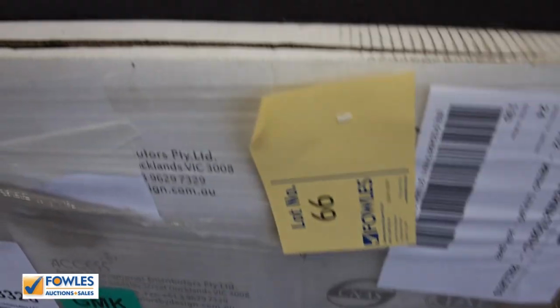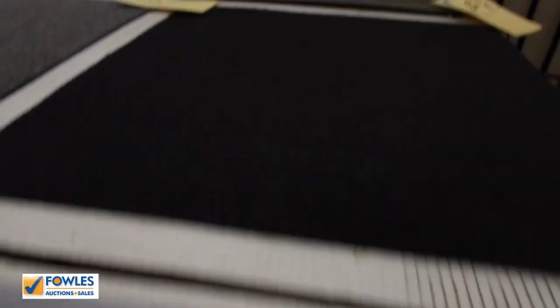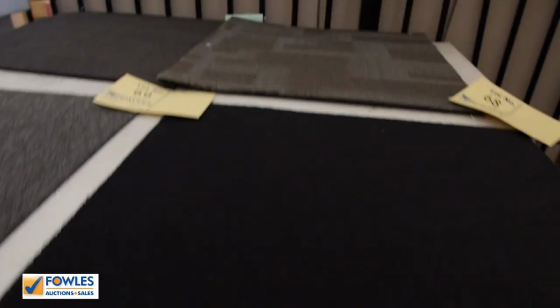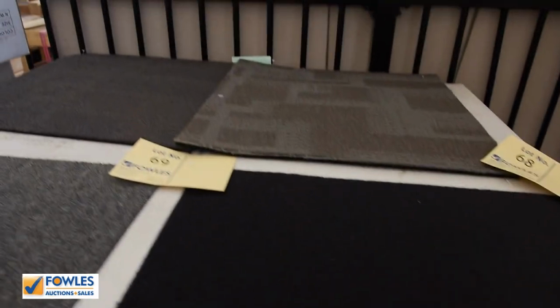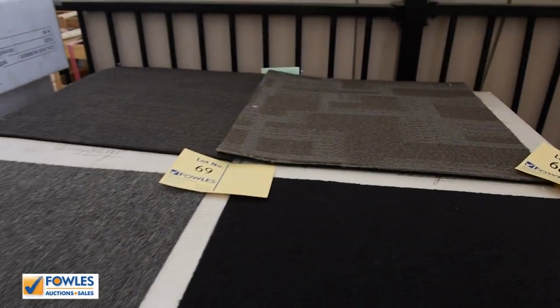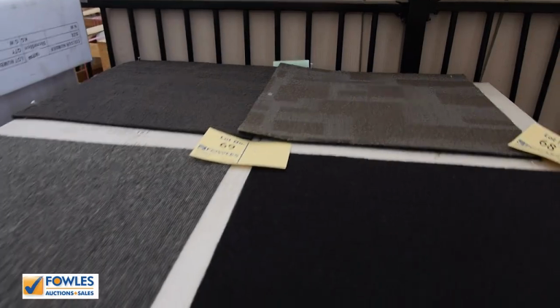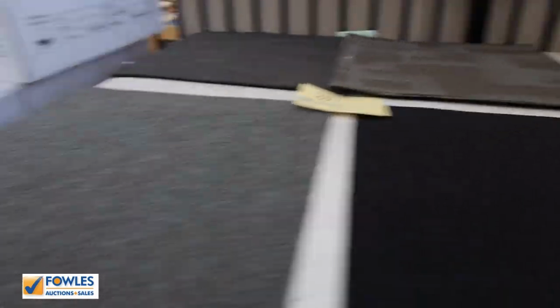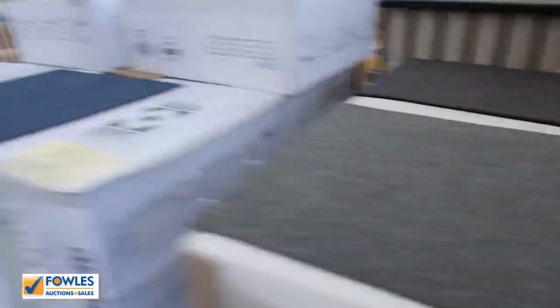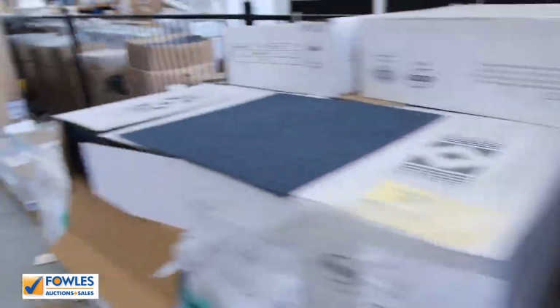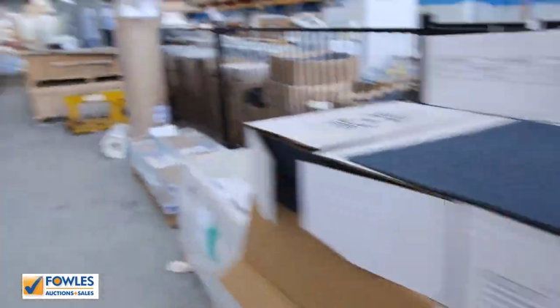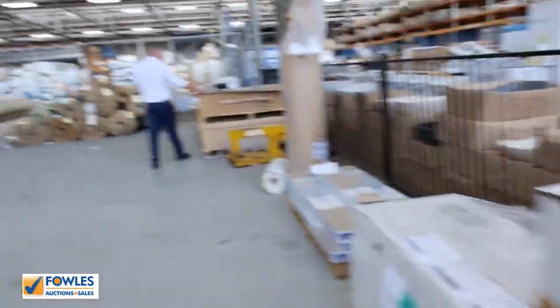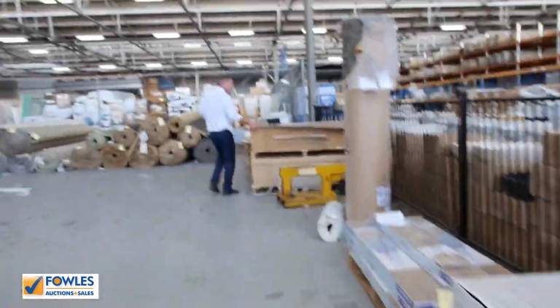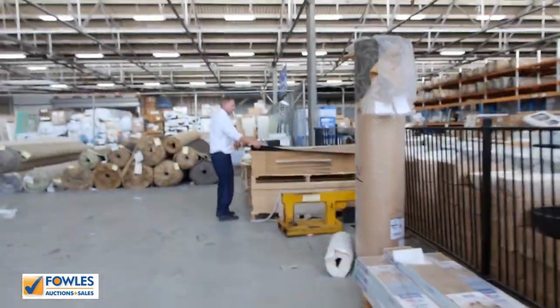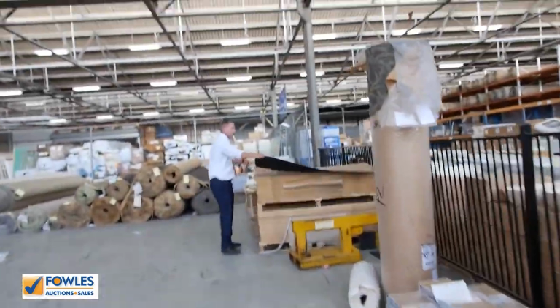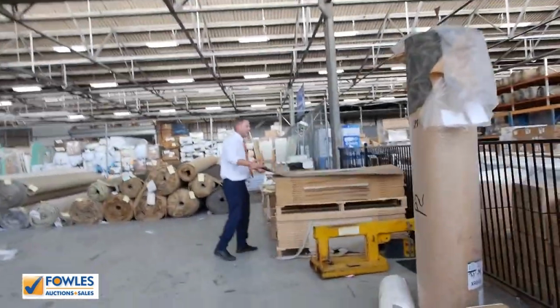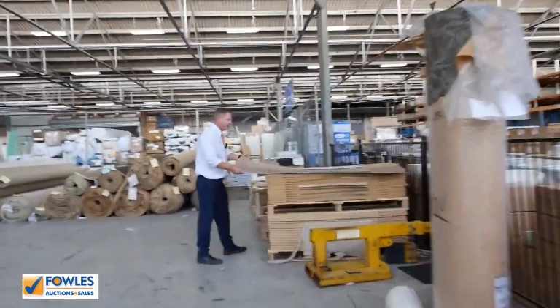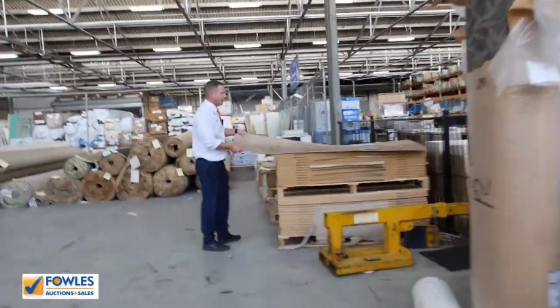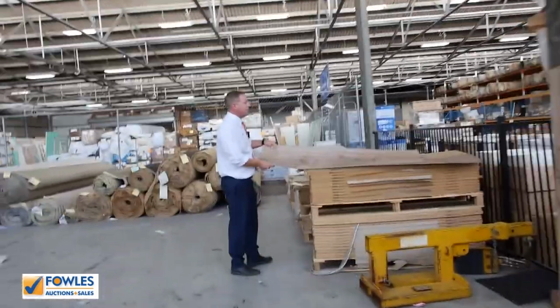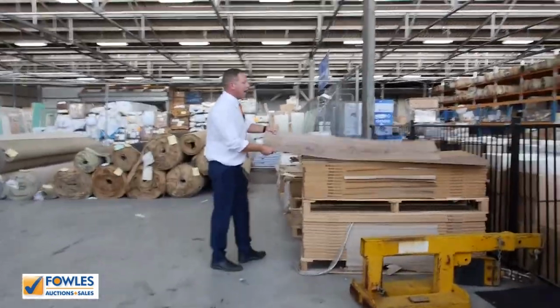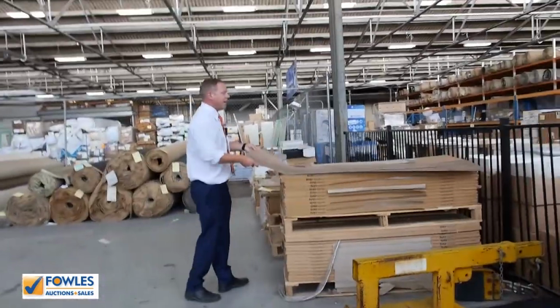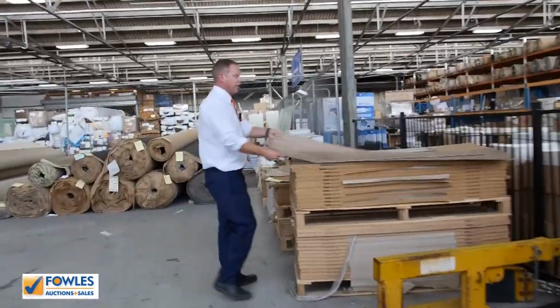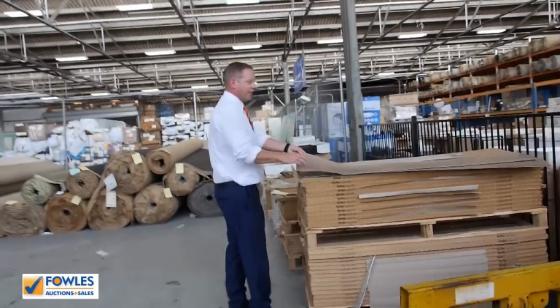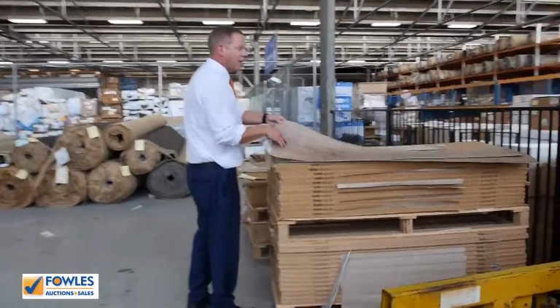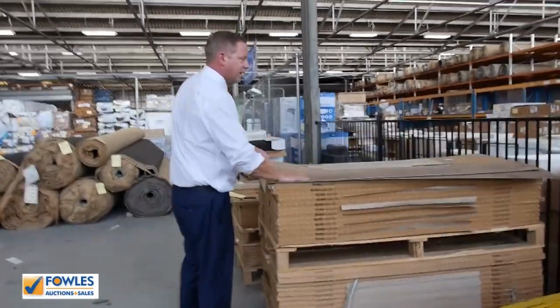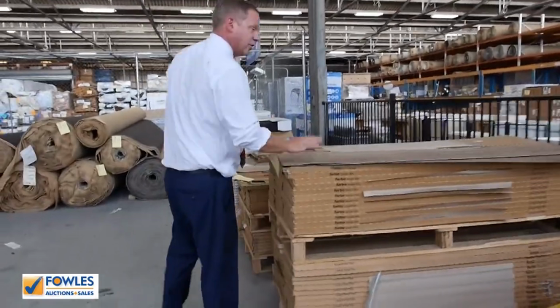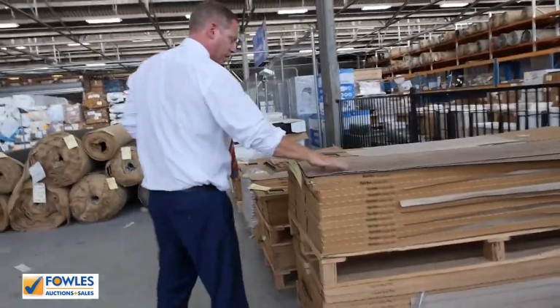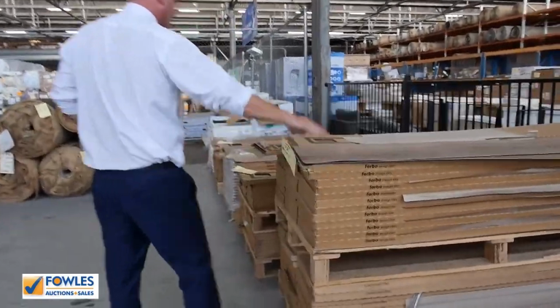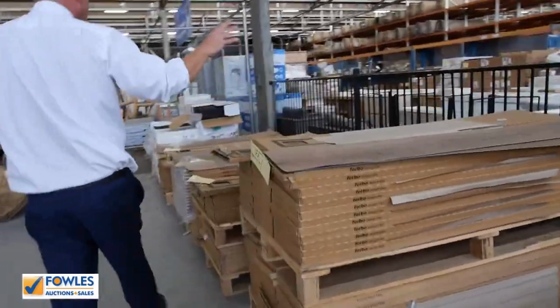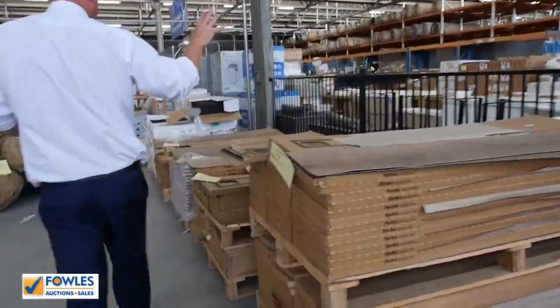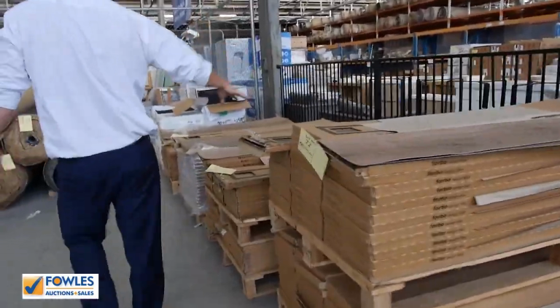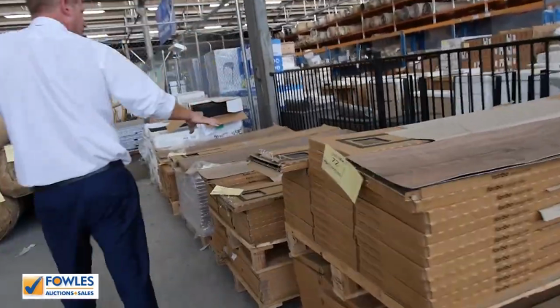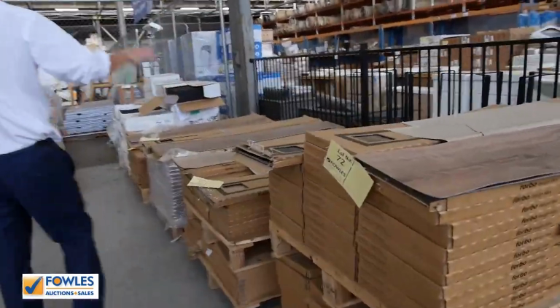Got a few vinyl planks — these are glue-down vinyl planks and they generally go for $9 or $10 a square metre. So they're terrific buying. There are four or five colours of those.